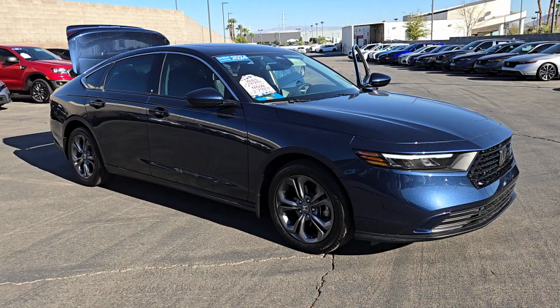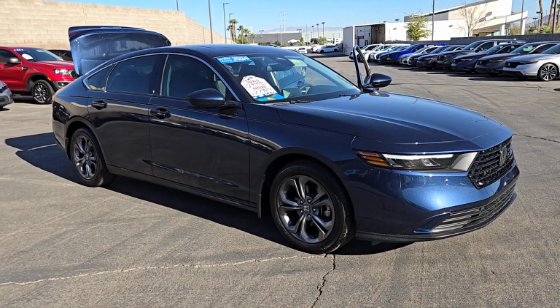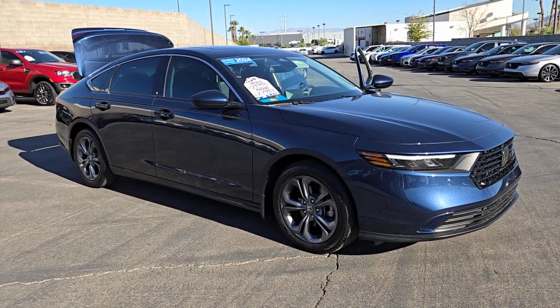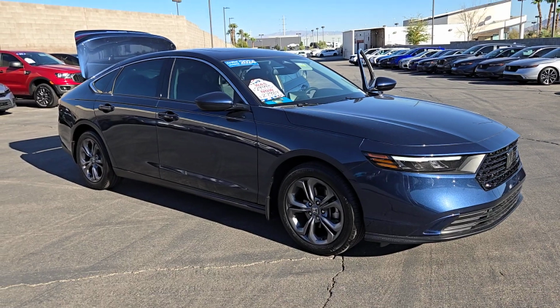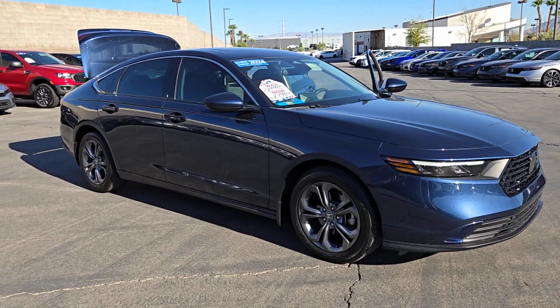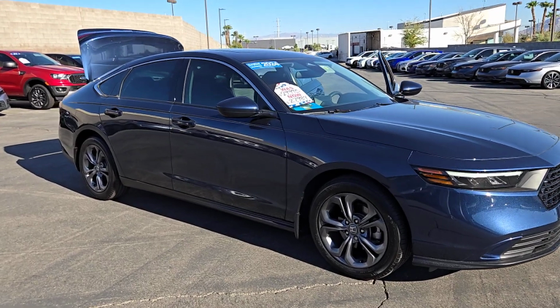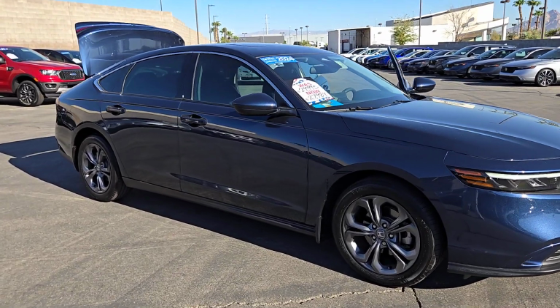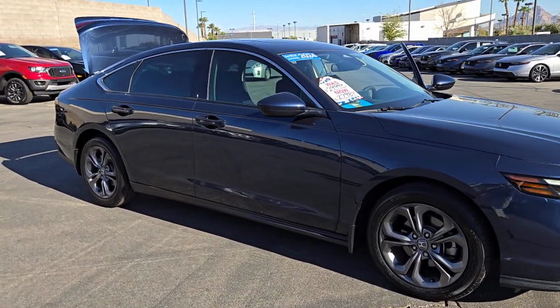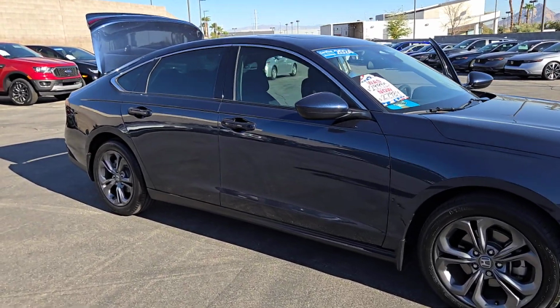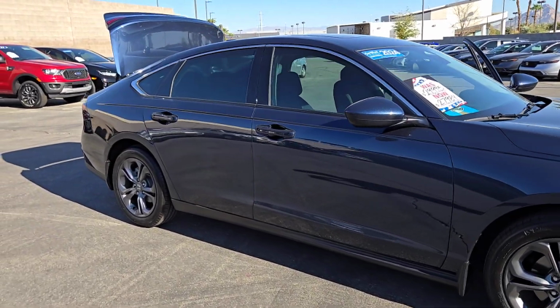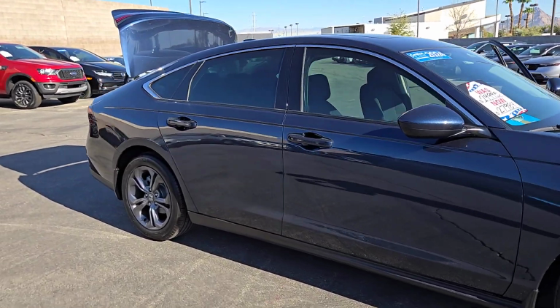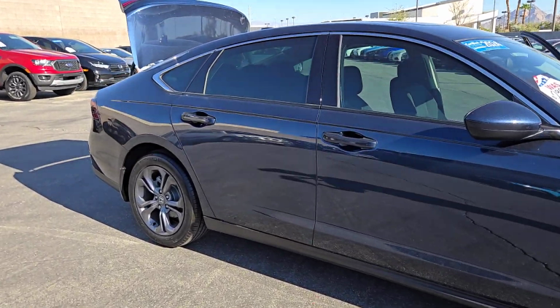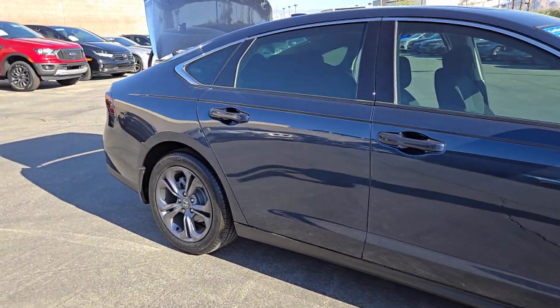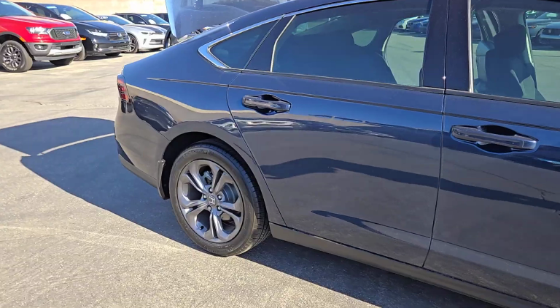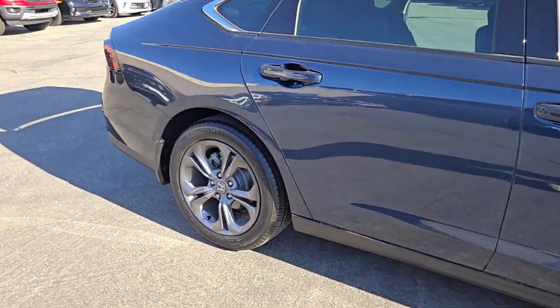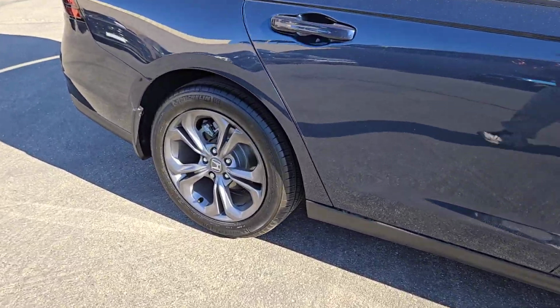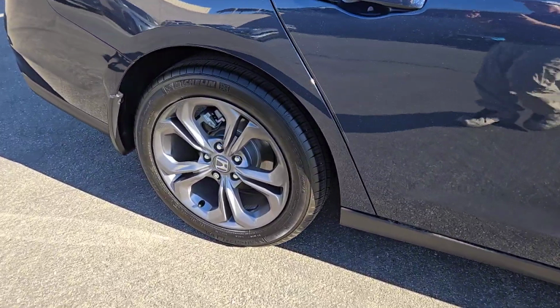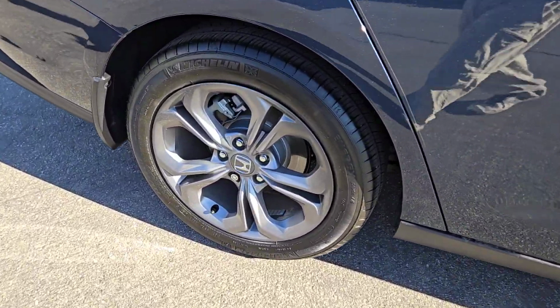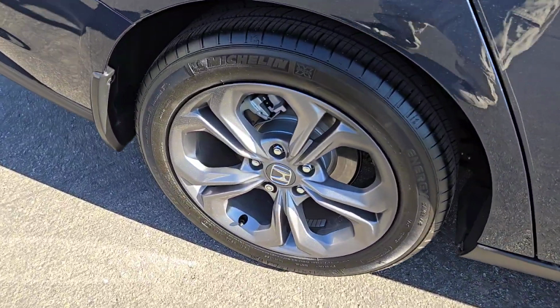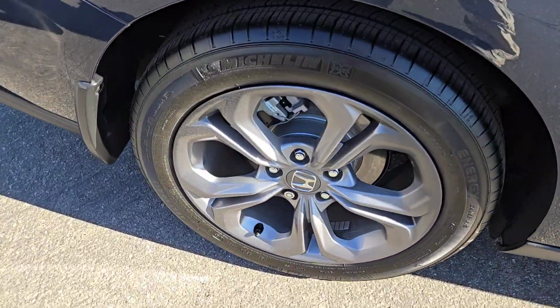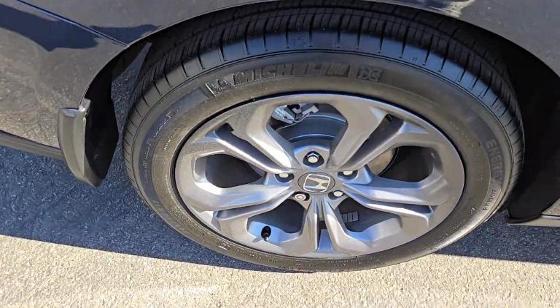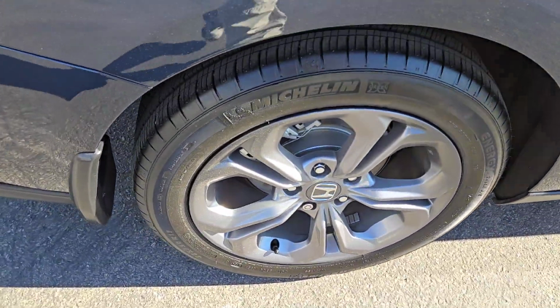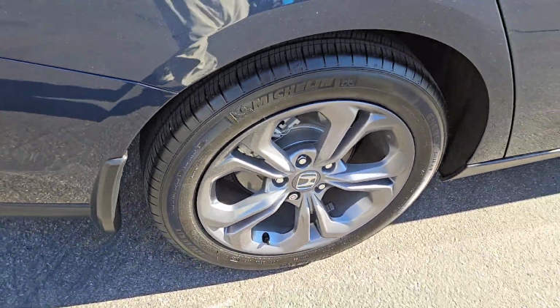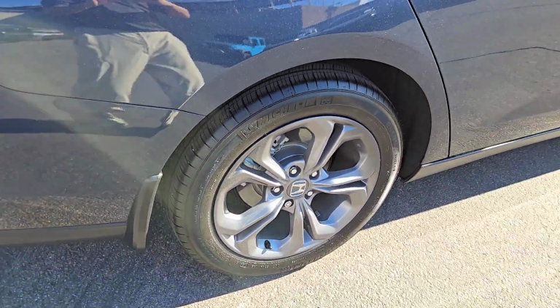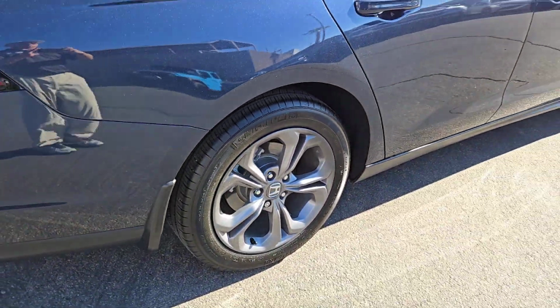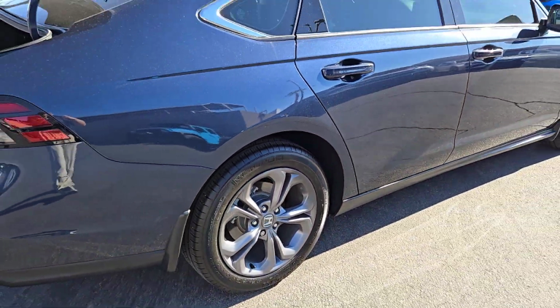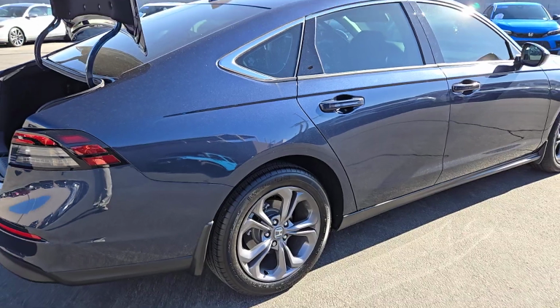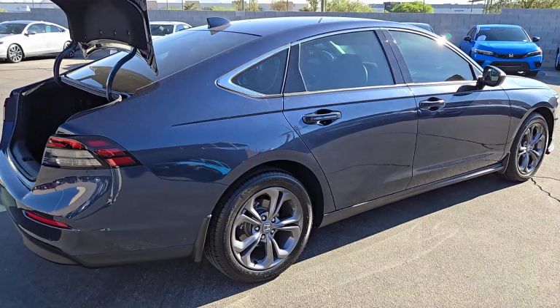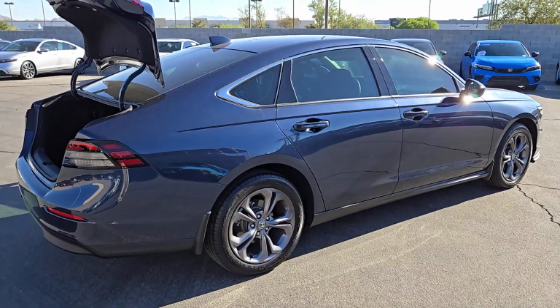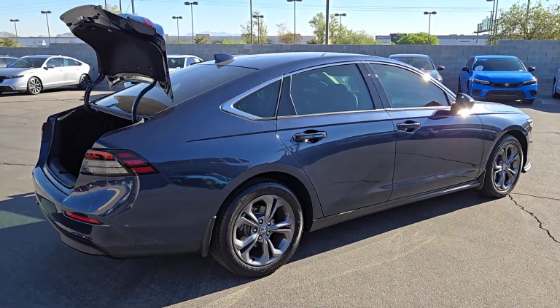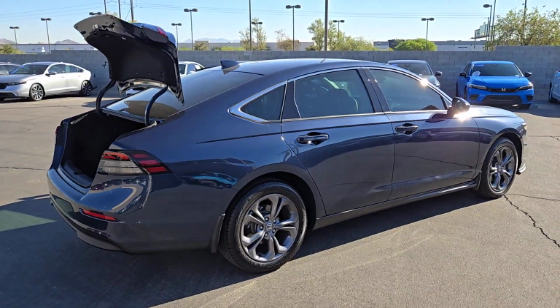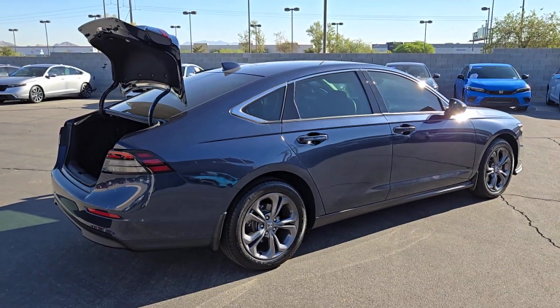Get acquainted with the 2024 Honda Accord. This vehicle is an outstanding buy with fewer than 15,000 miles on the odometer. Here's the Honda Accord, the iconic midsize sedan that sets the standard for others to follow.